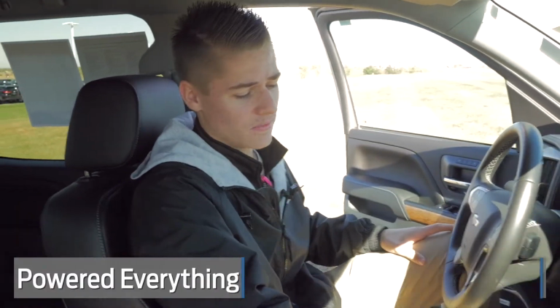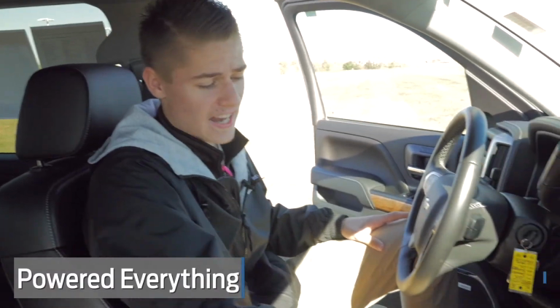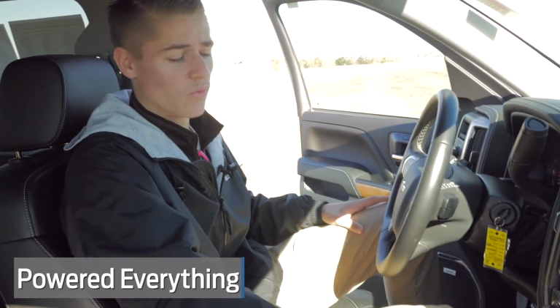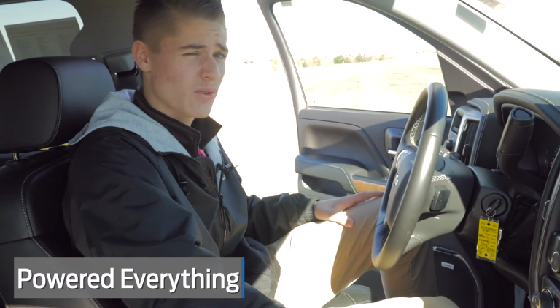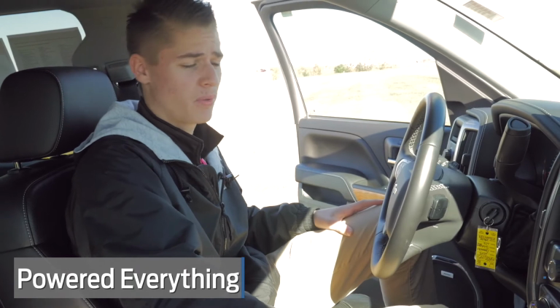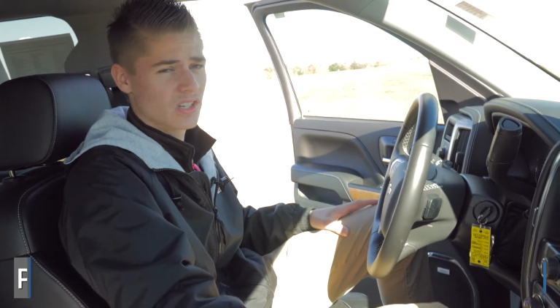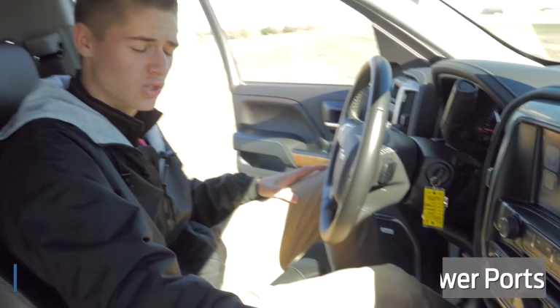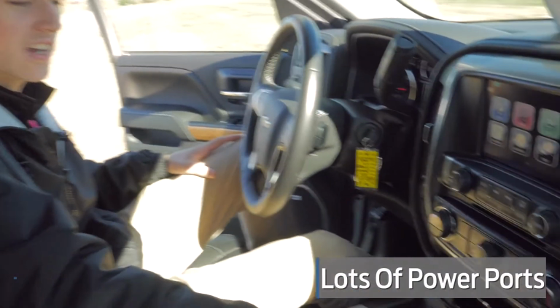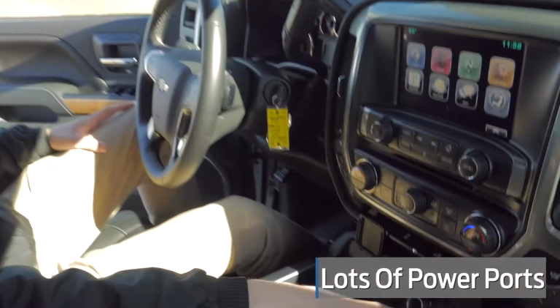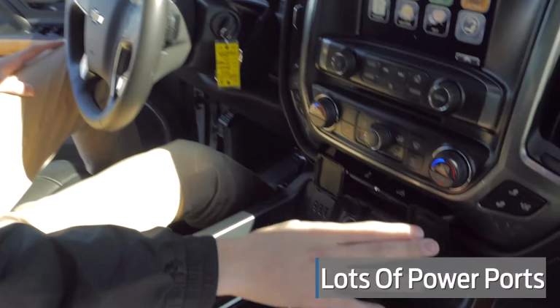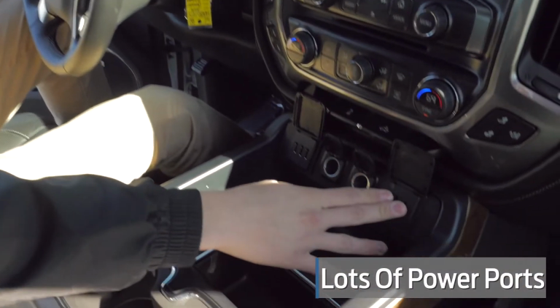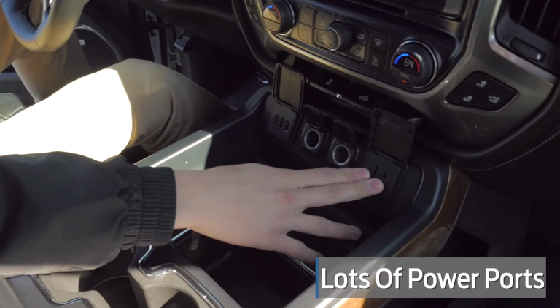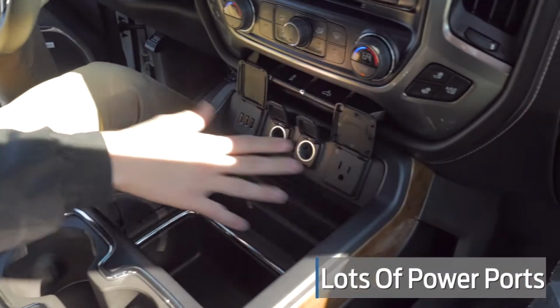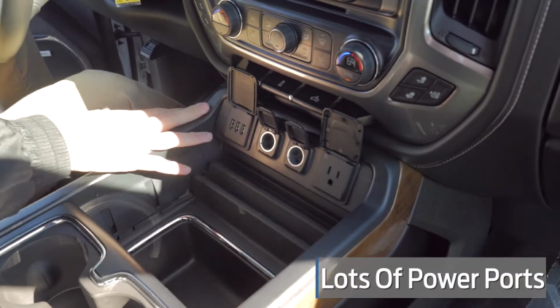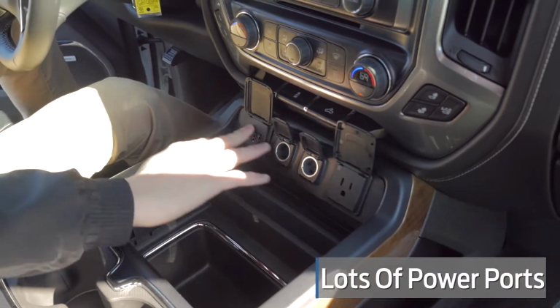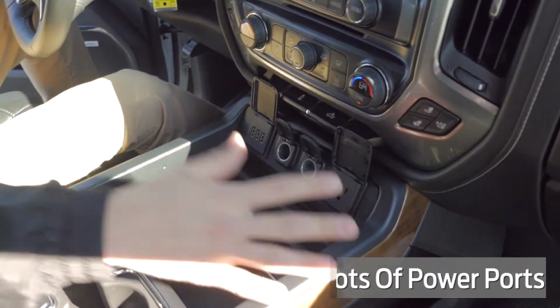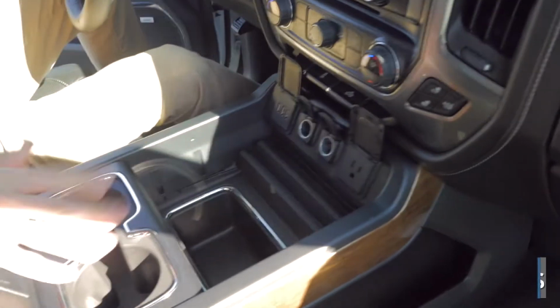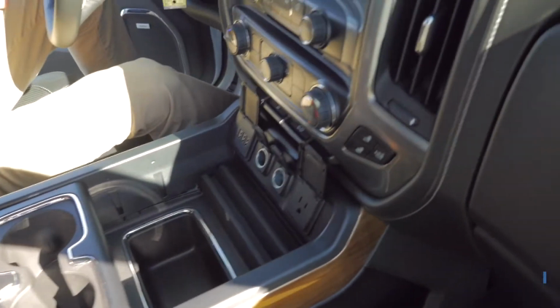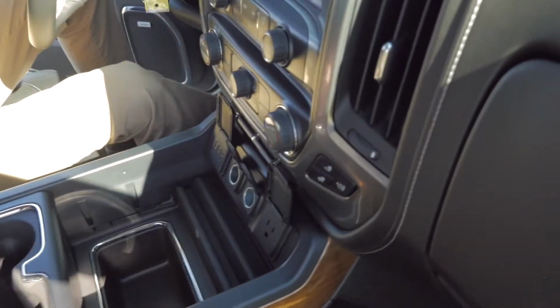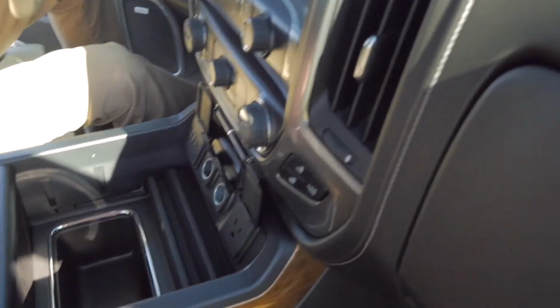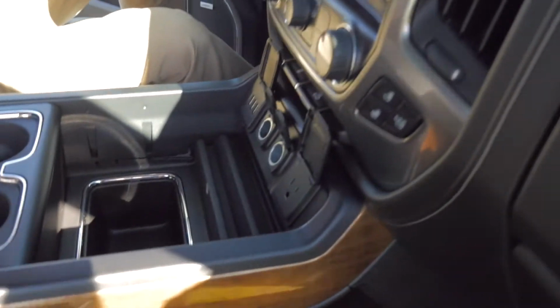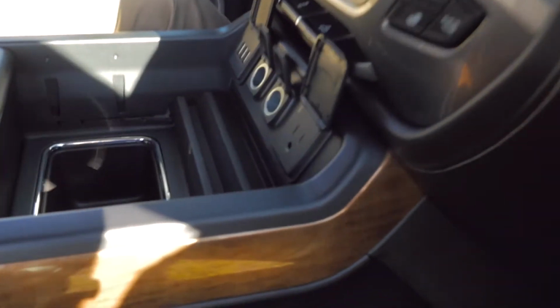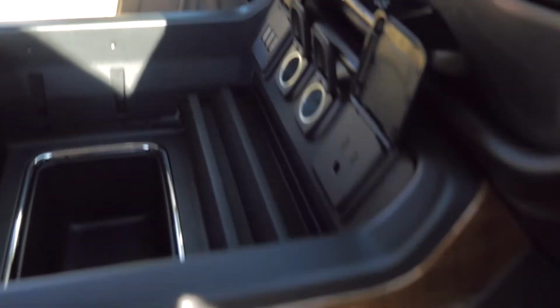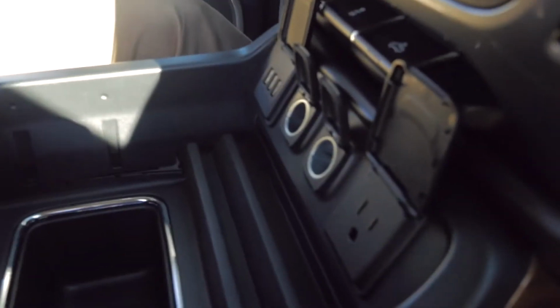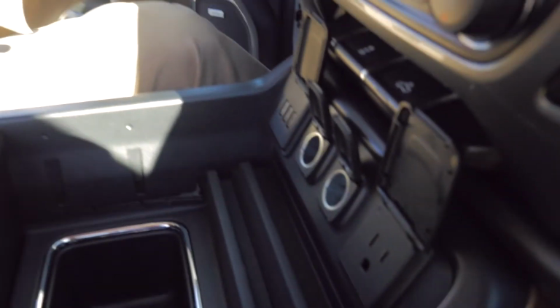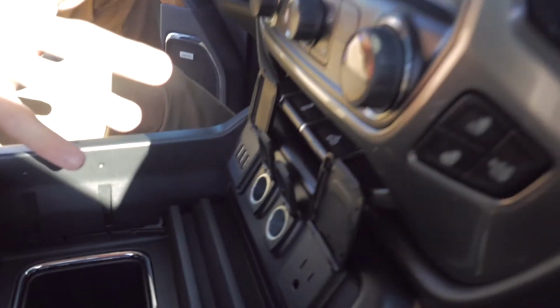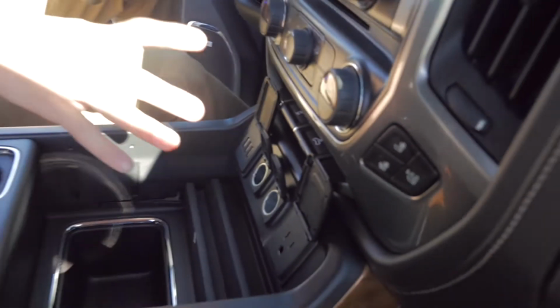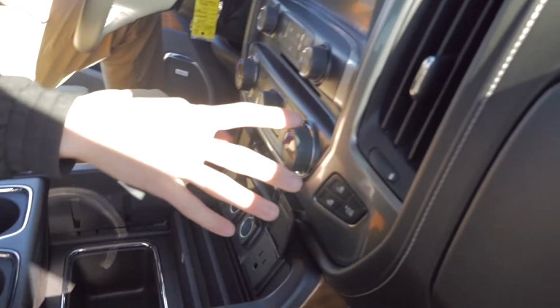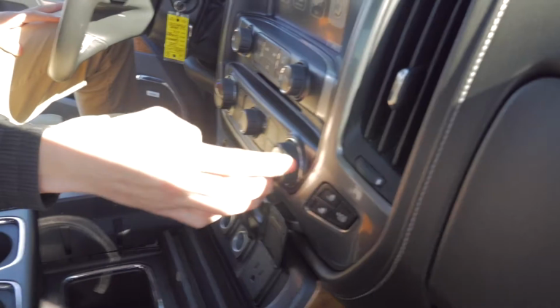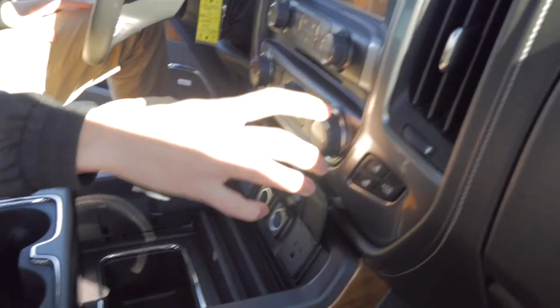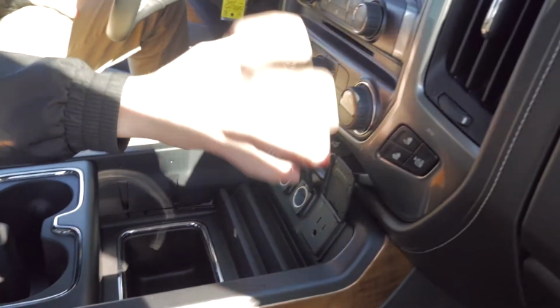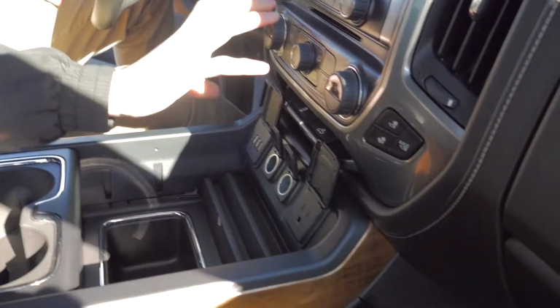You've got three USB plugs, two cigarette plugs, and one wall plug right here. I don't think I know enough people to even charge all that. Dual climate control — you can separate them out.